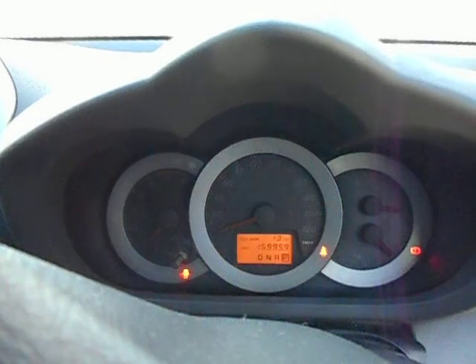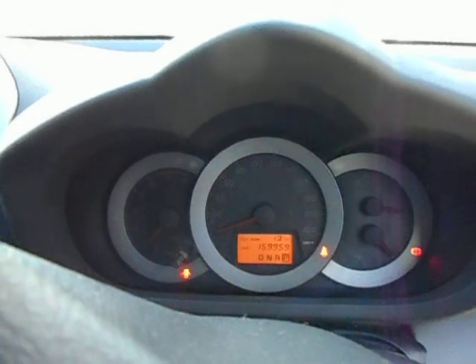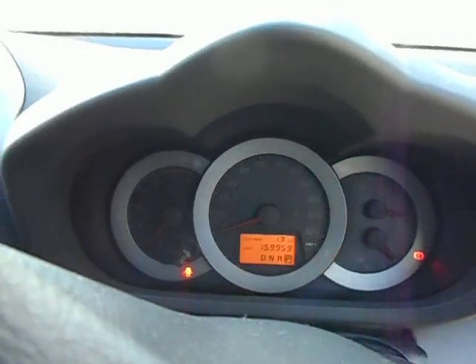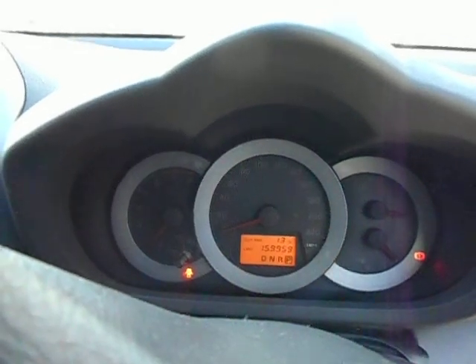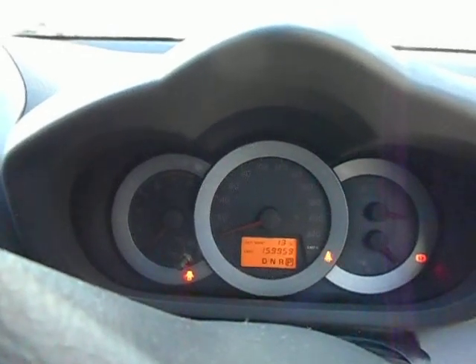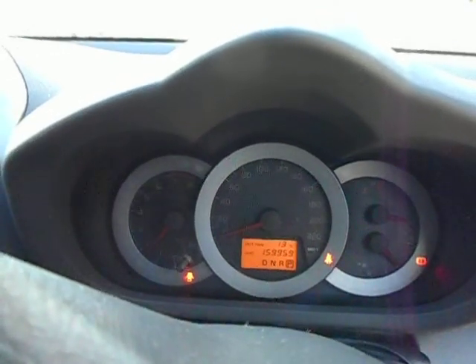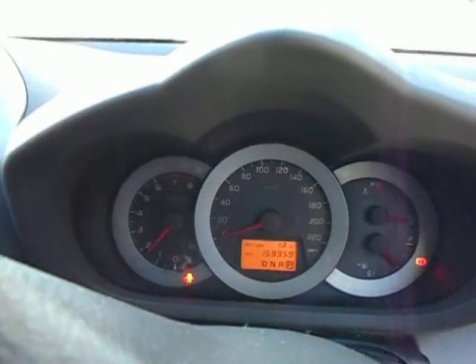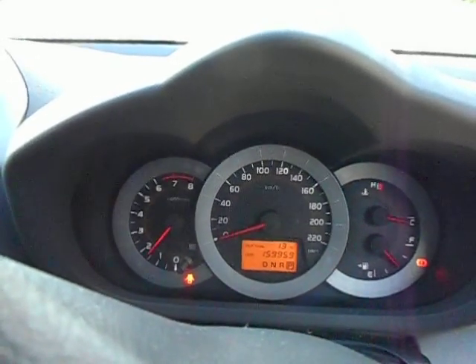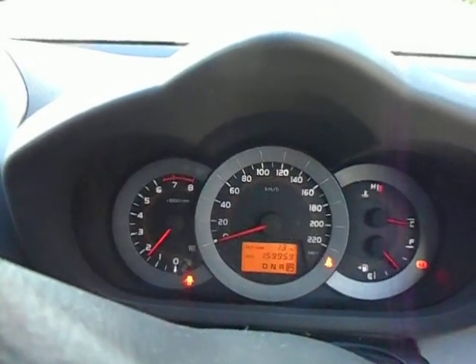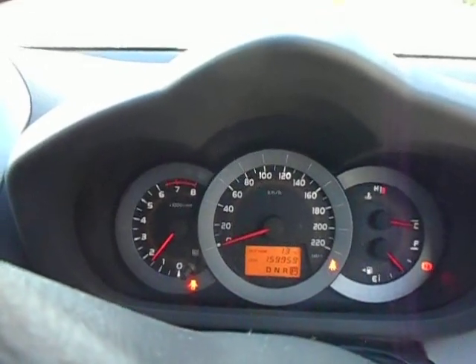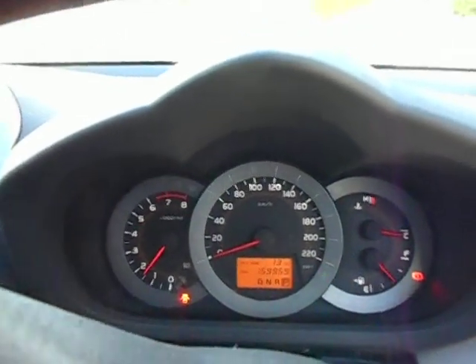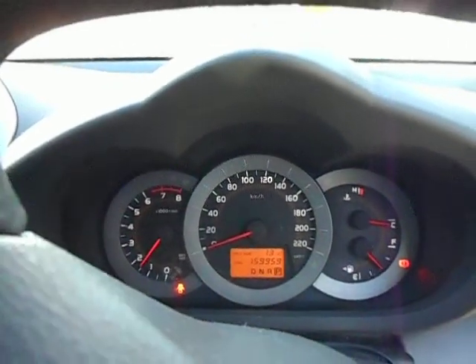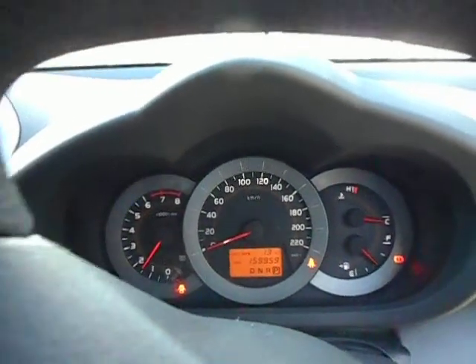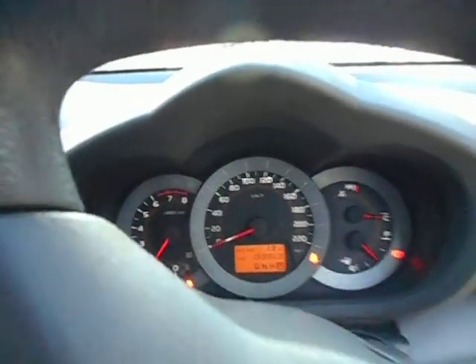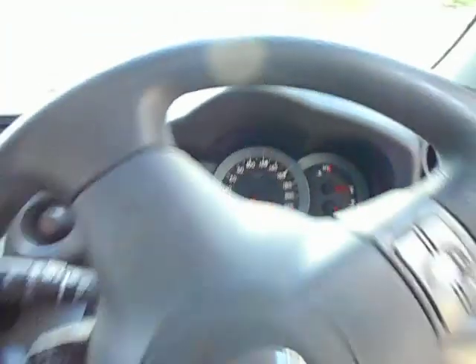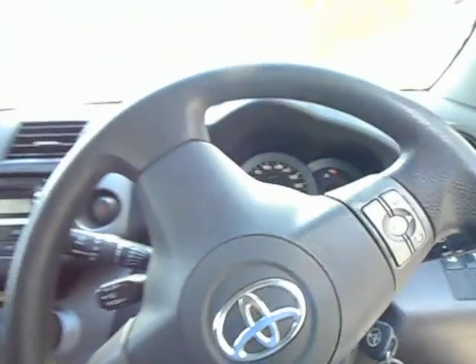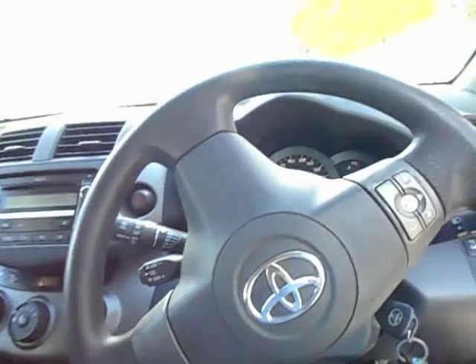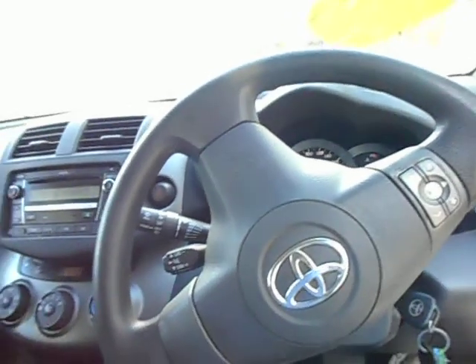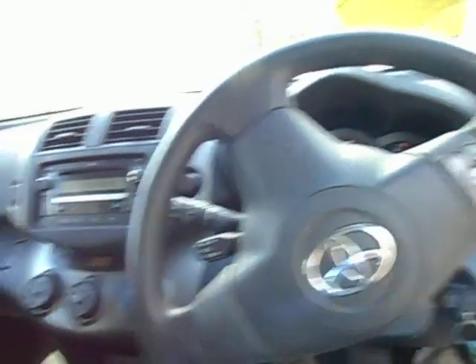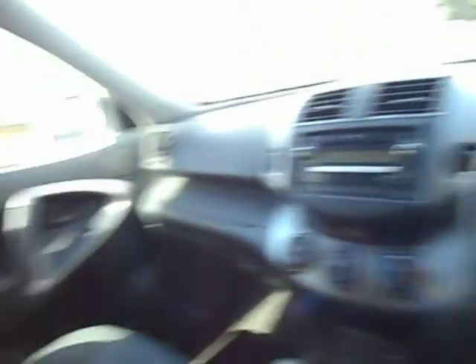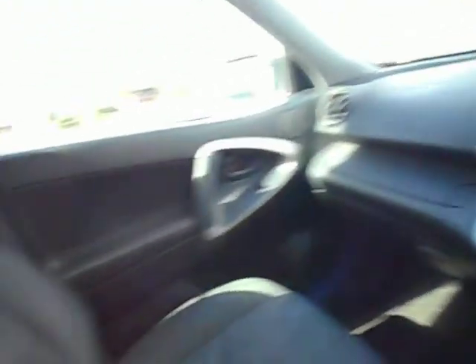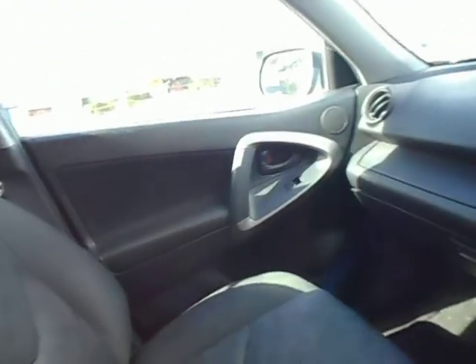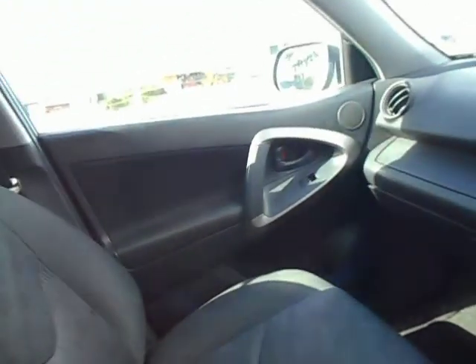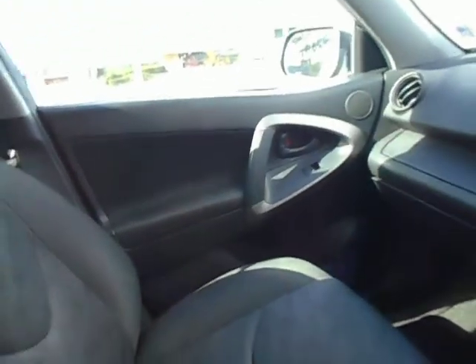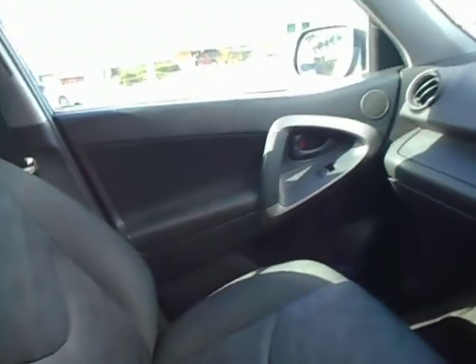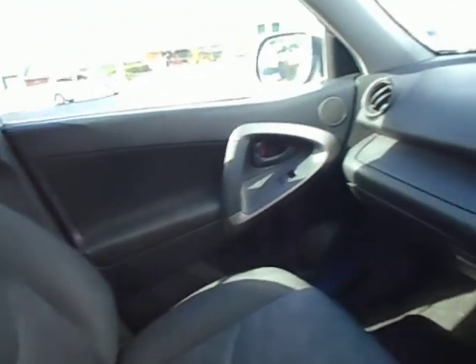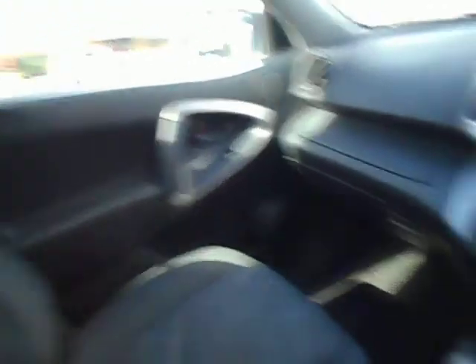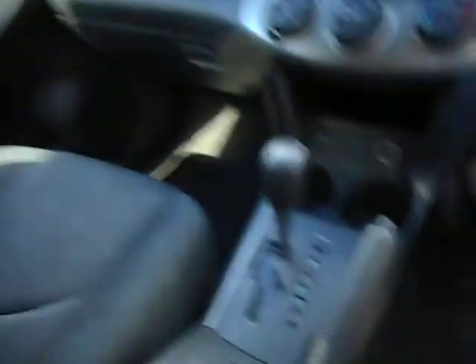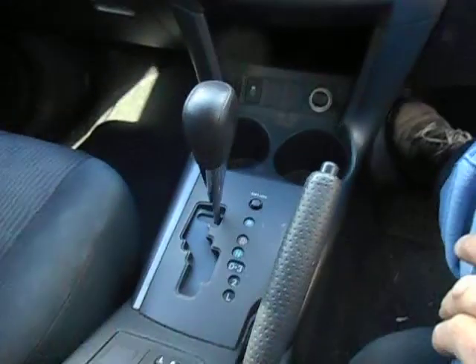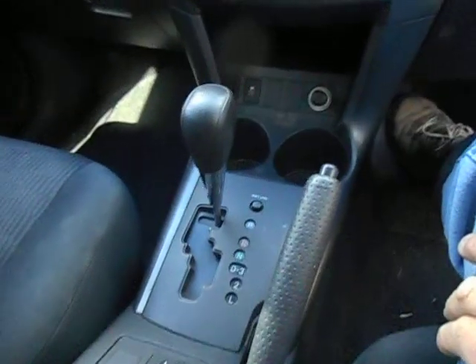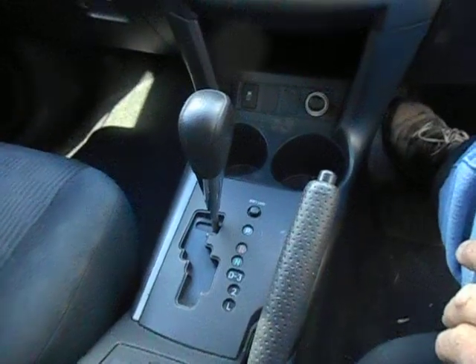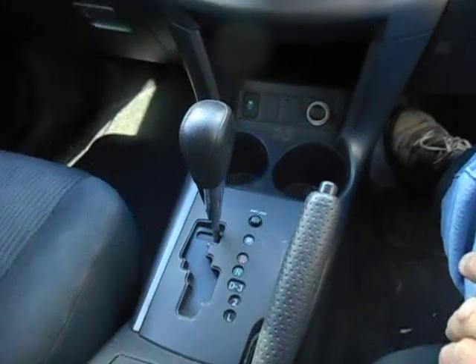Start her up. Away we go. Okay, let's do the walk around. We've got an airbag kit. Standard black cloth interior. As I said, 2-wheel drive automatic.